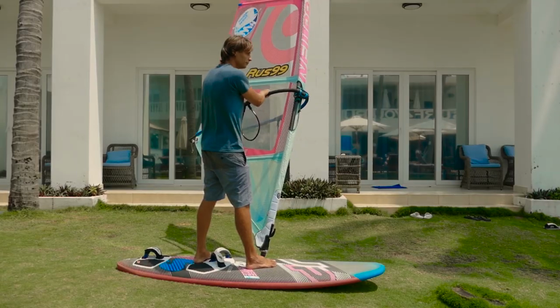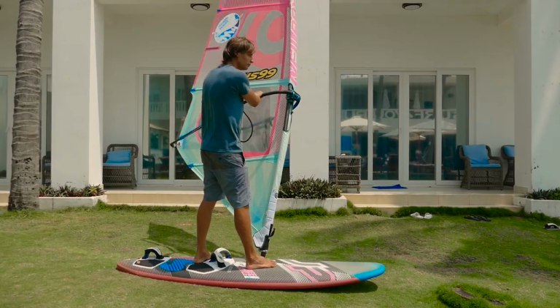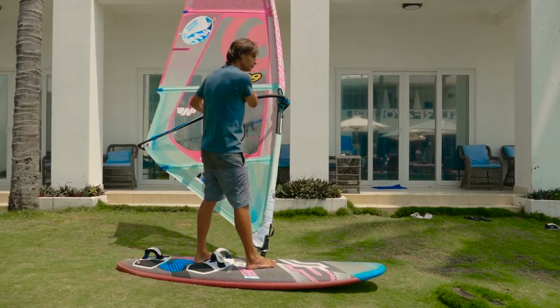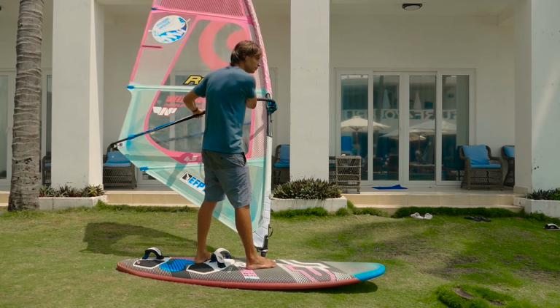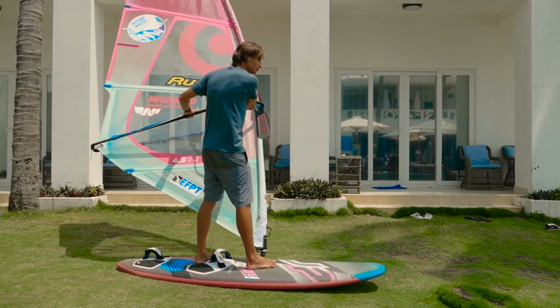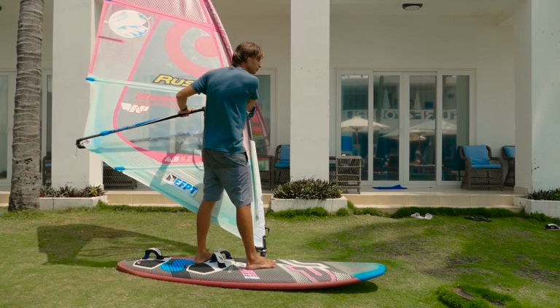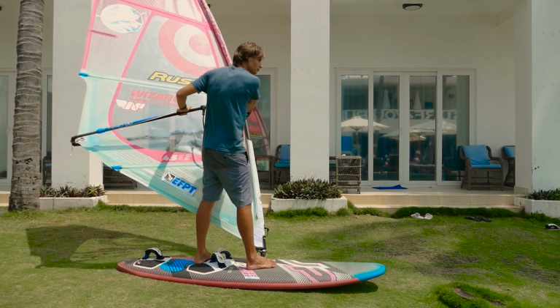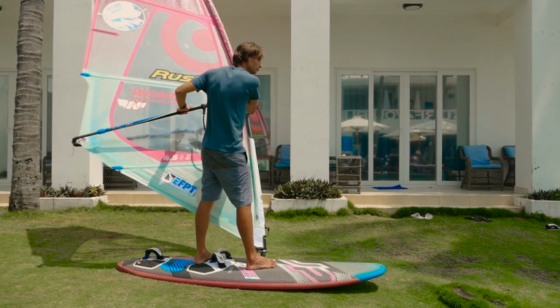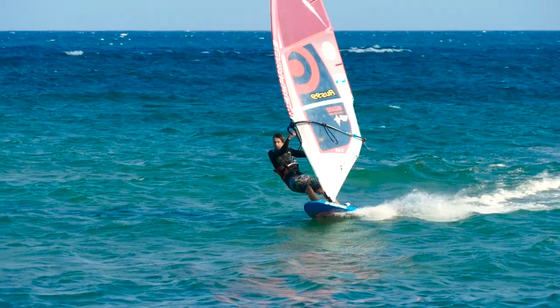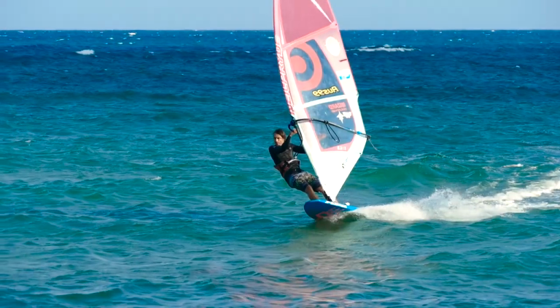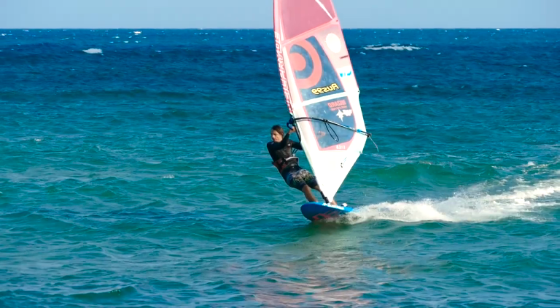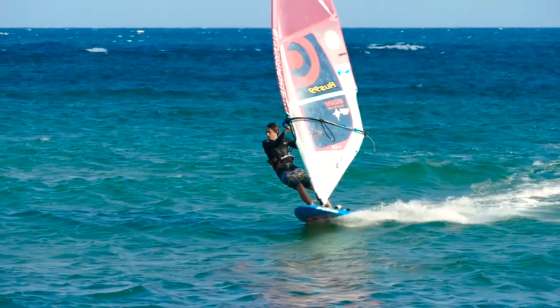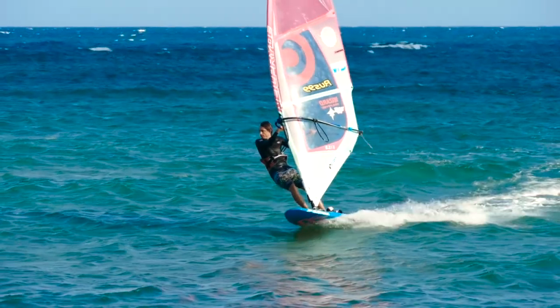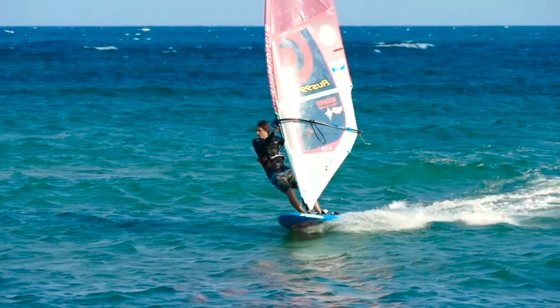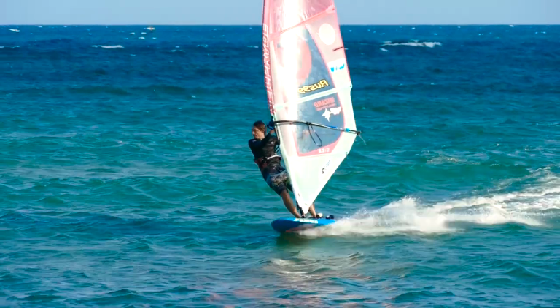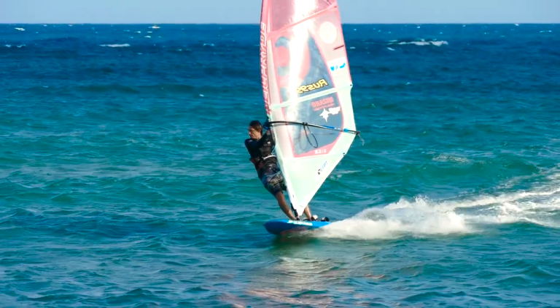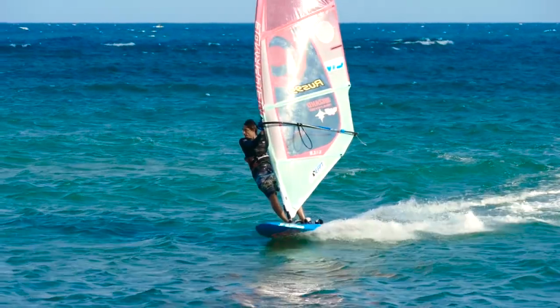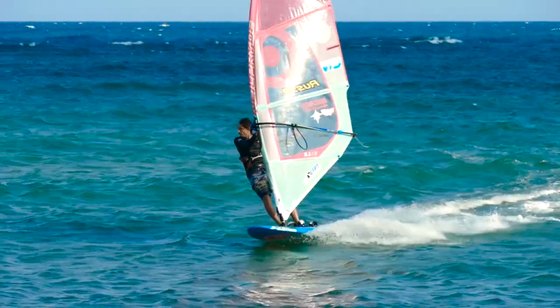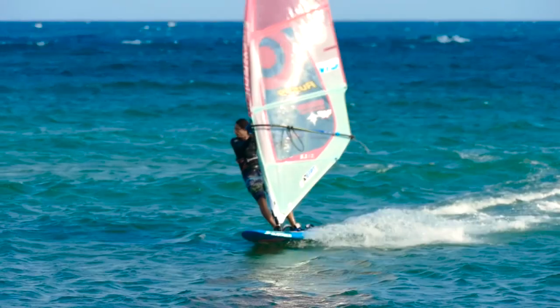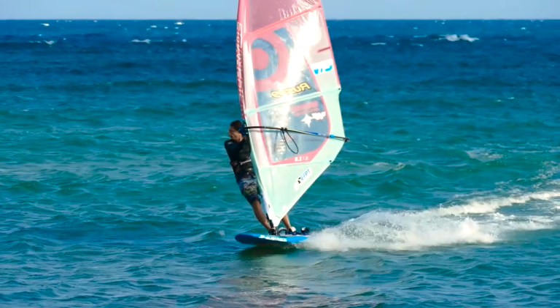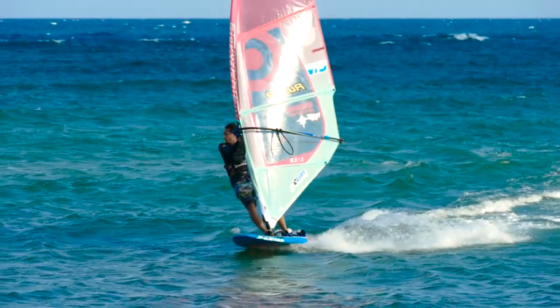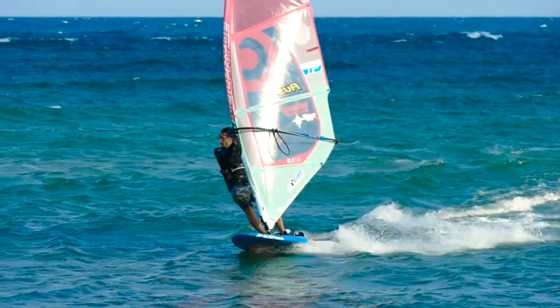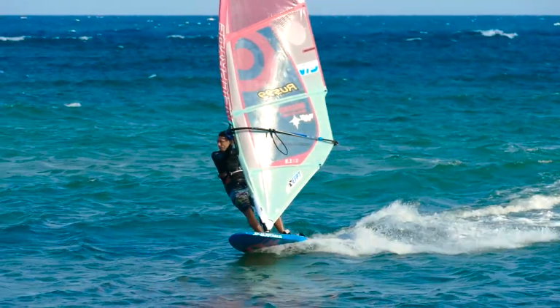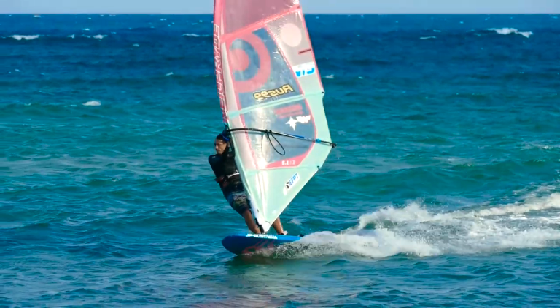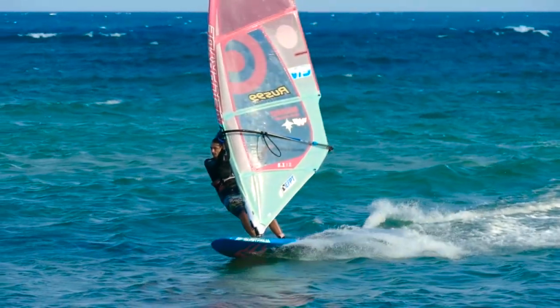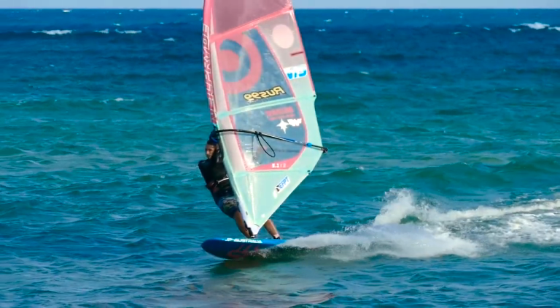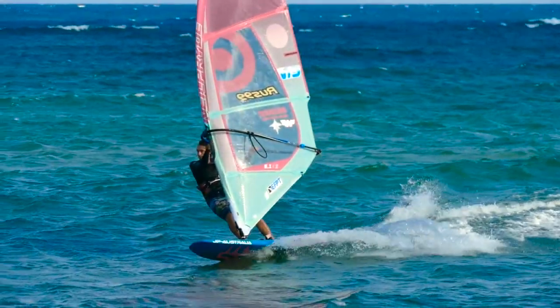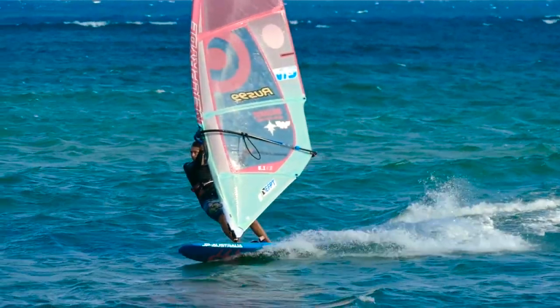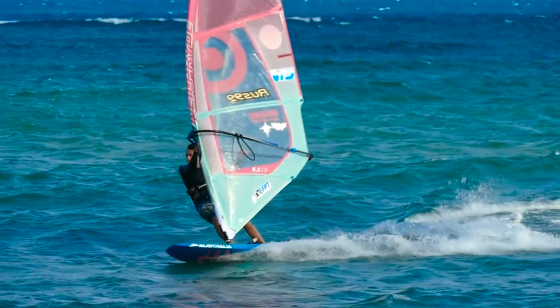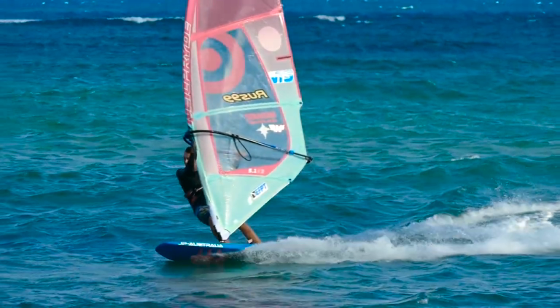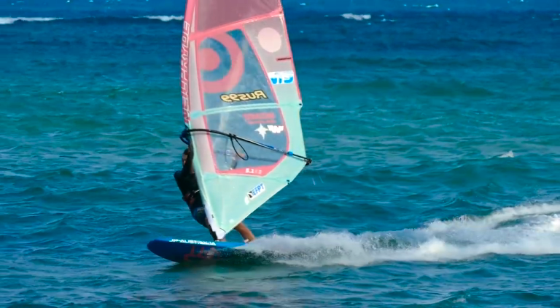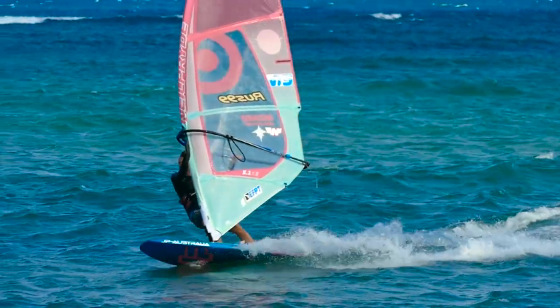Start turning against the wind by tilting the sail towards the stern. If the board is gliding, you should load up your heels to turn the board upwind. Do not change the position of your hands on the boom.